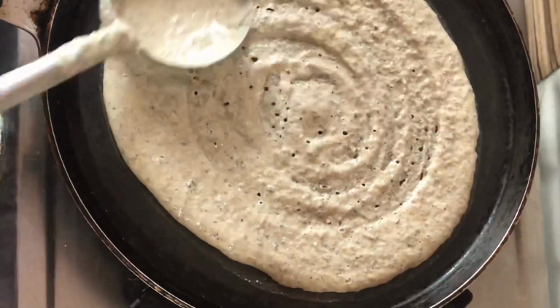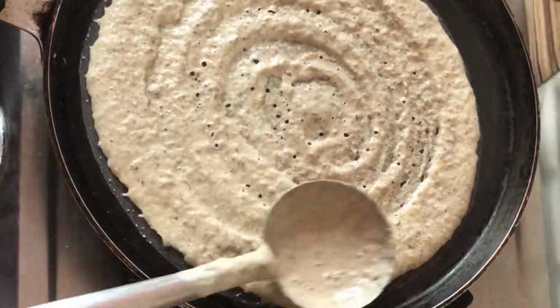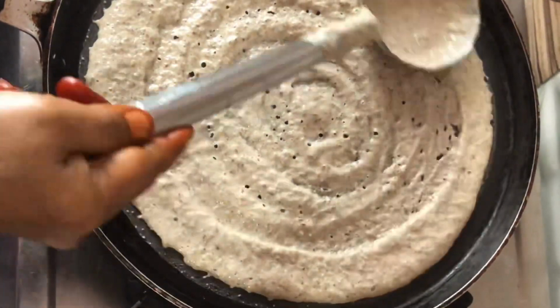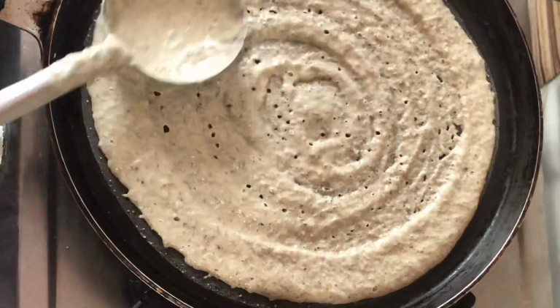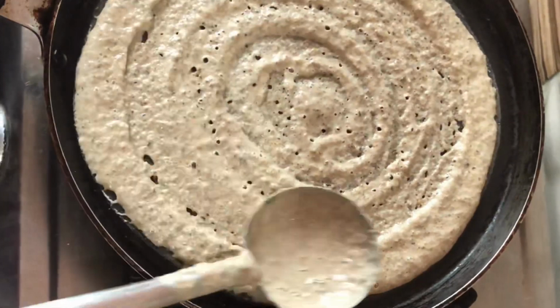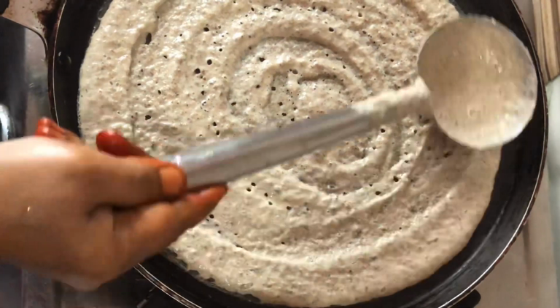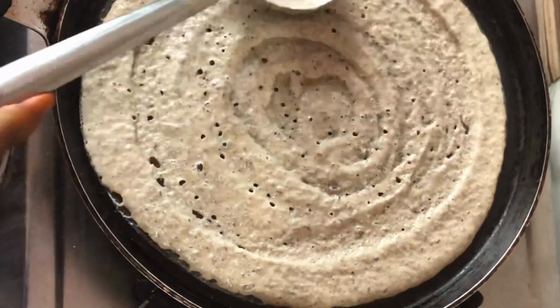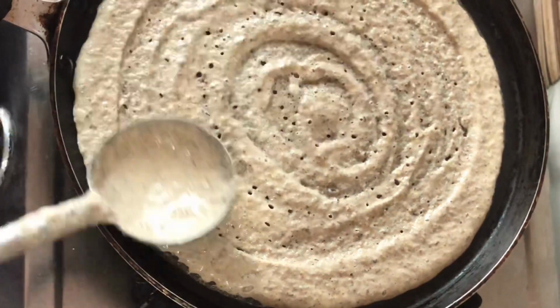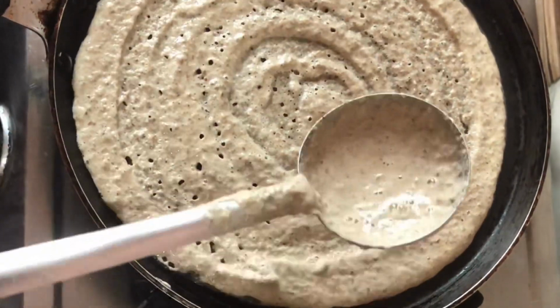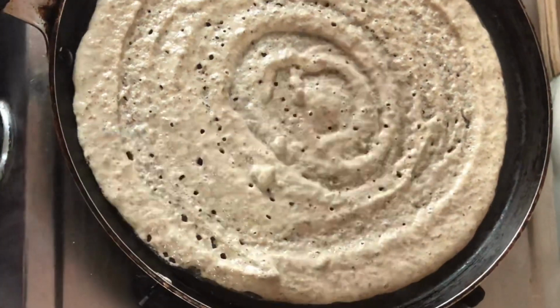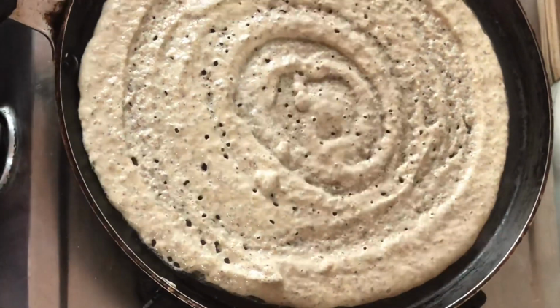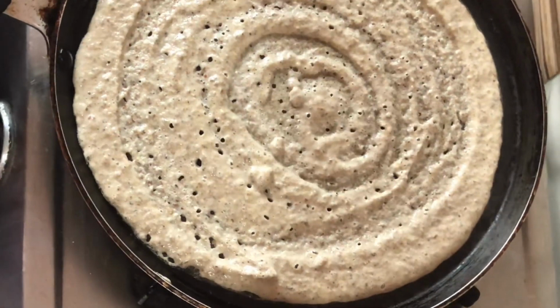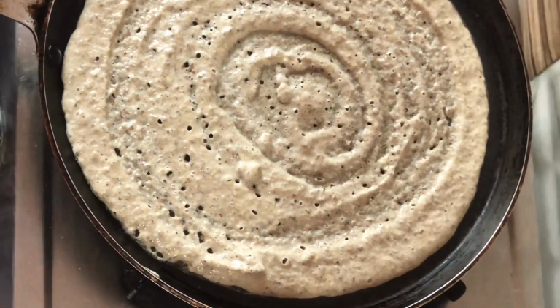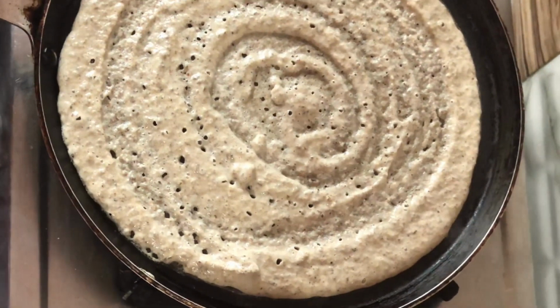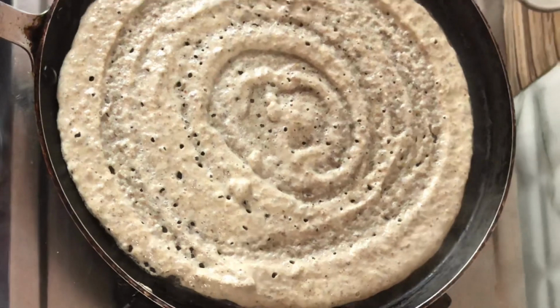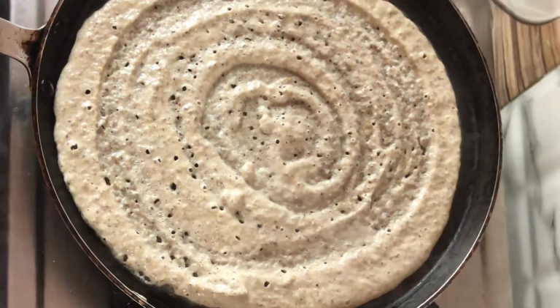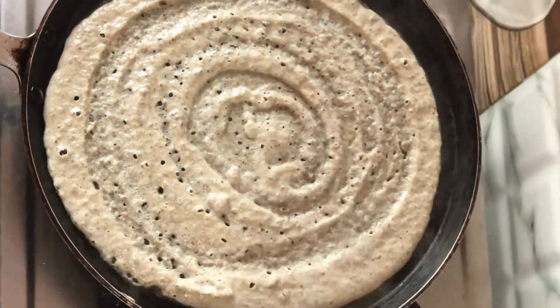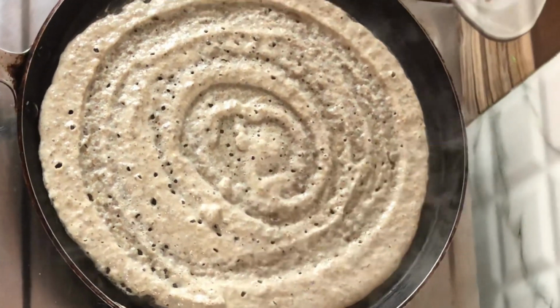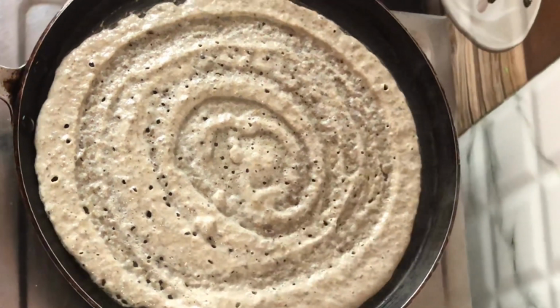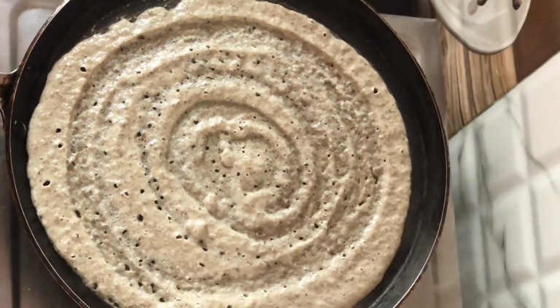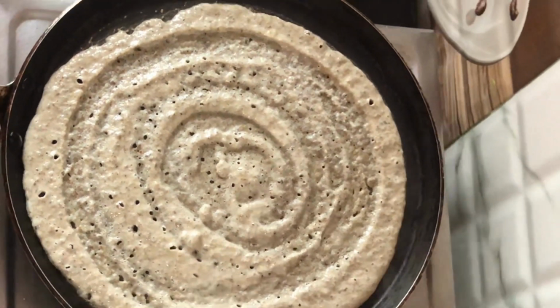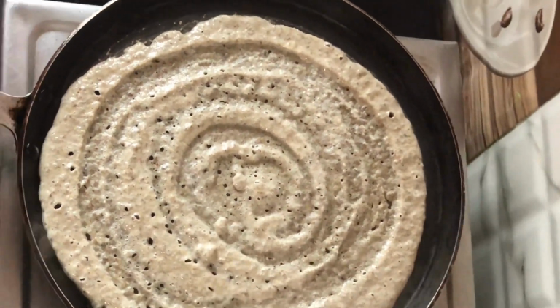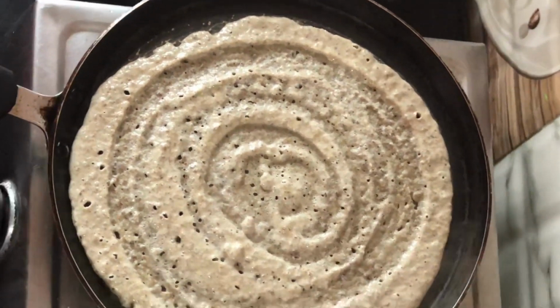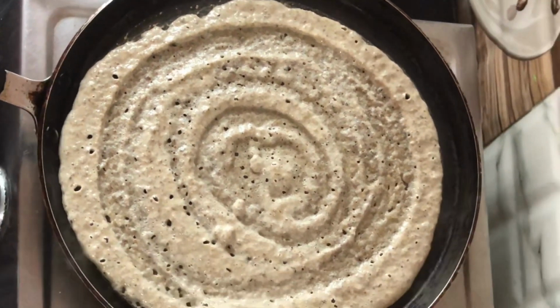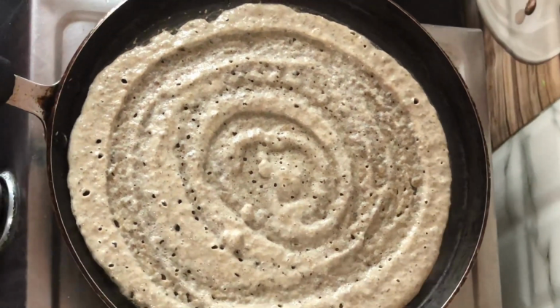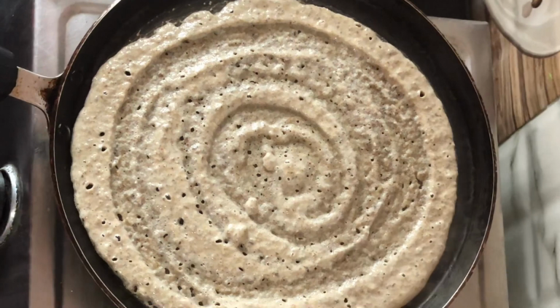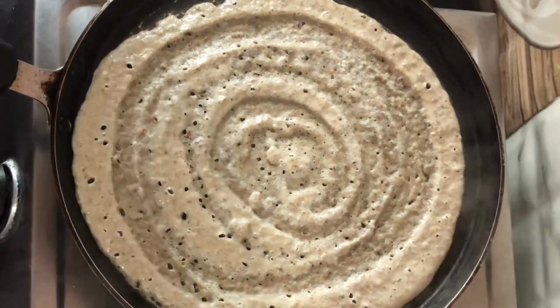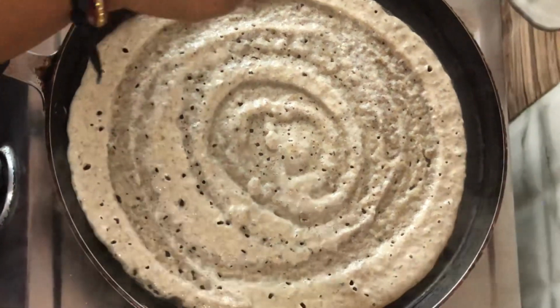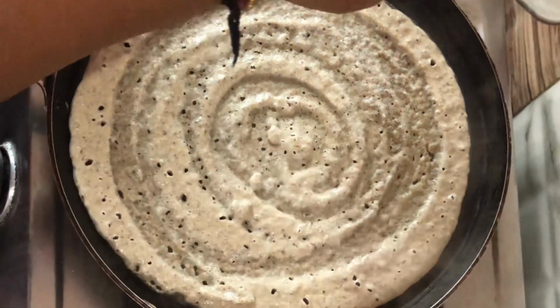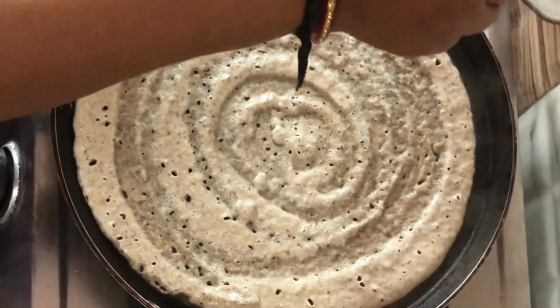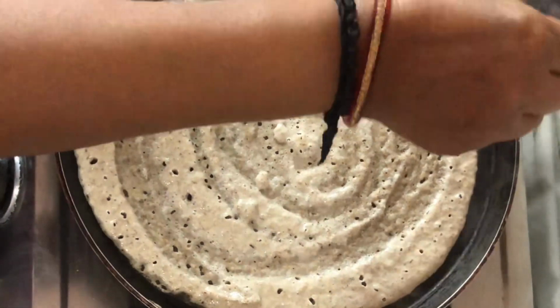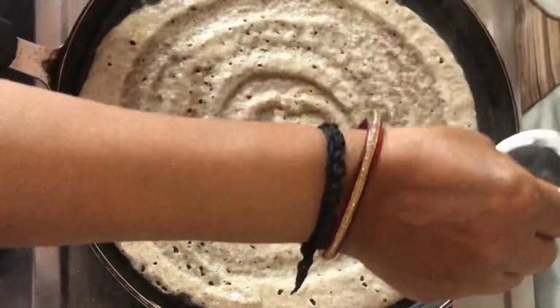After the heat, add a light drizzle of oil. Put the green color on the side and the brown color on the side. Flip and put the green color on the side.